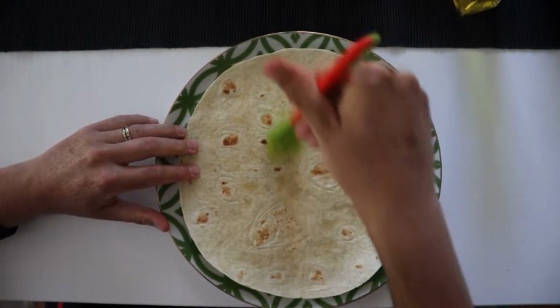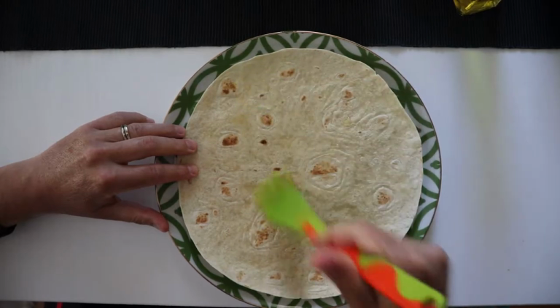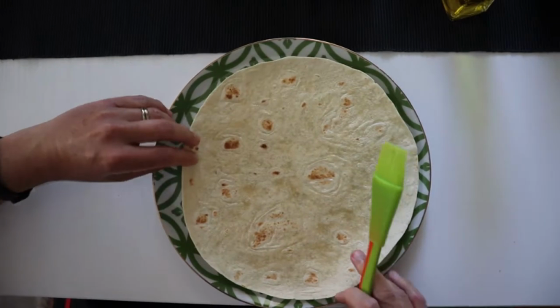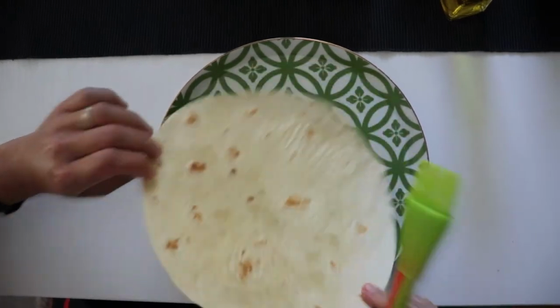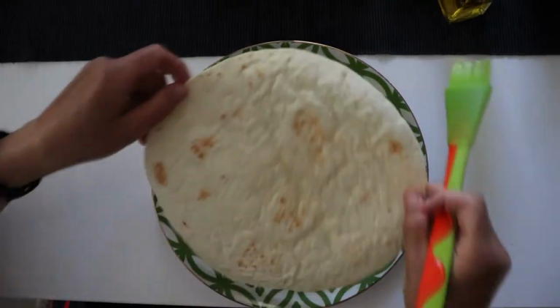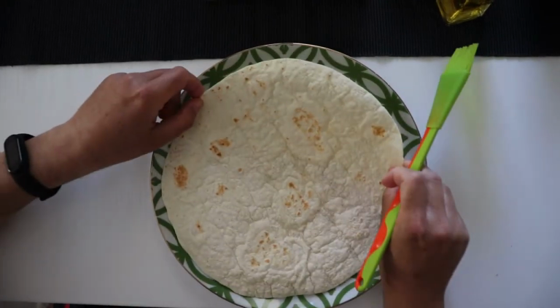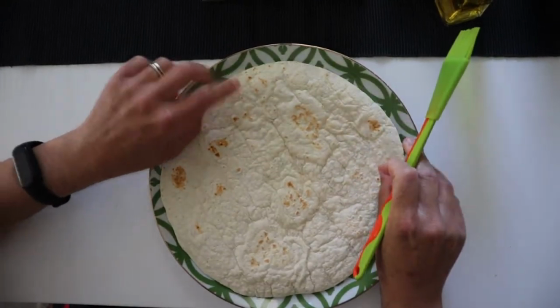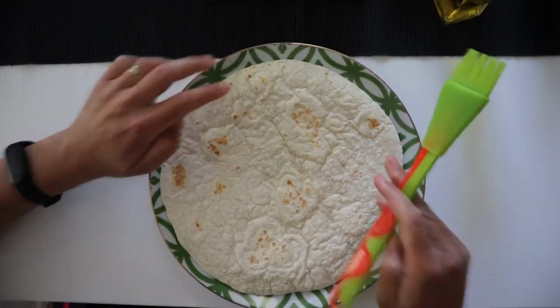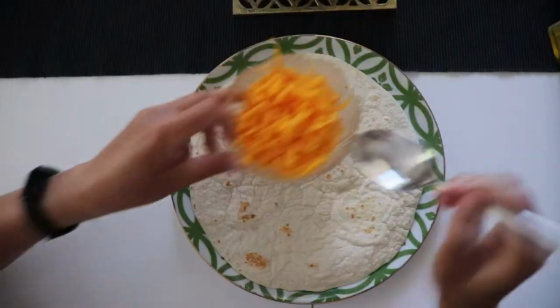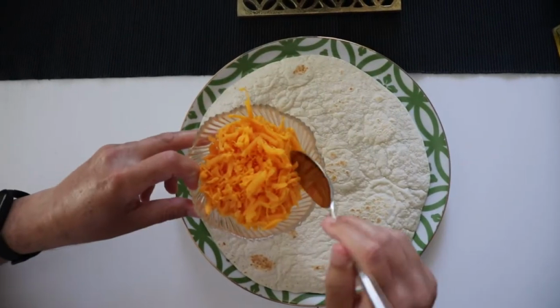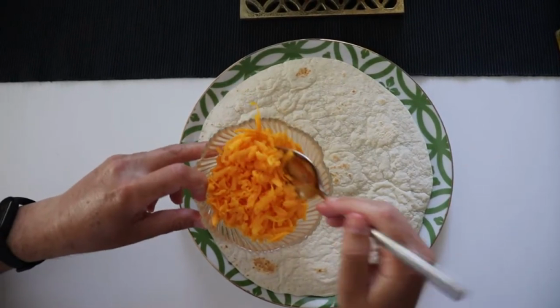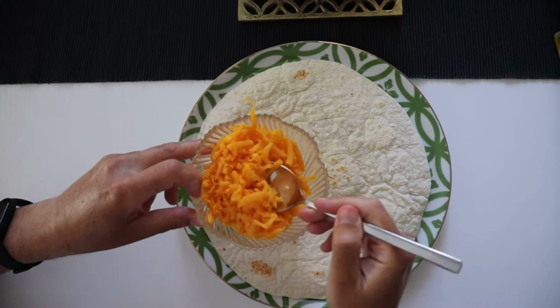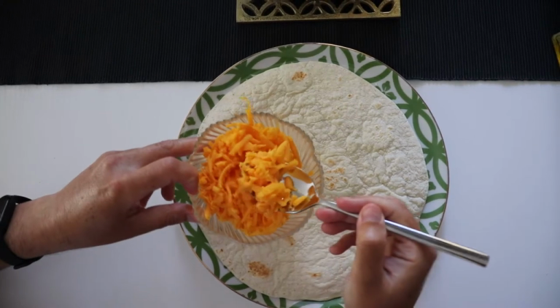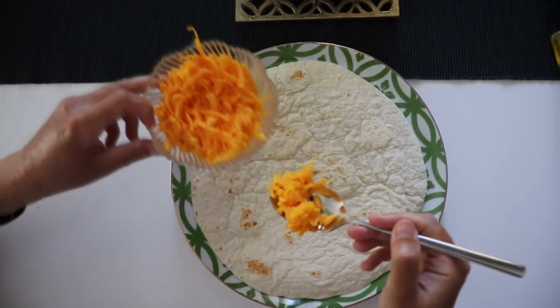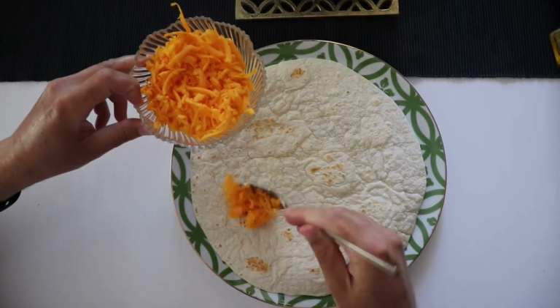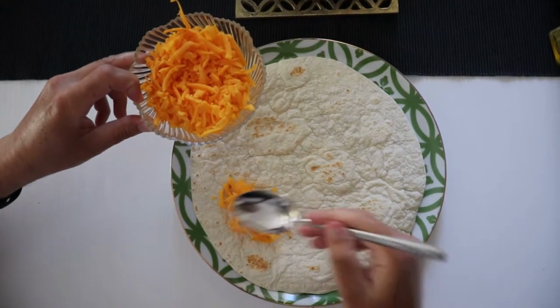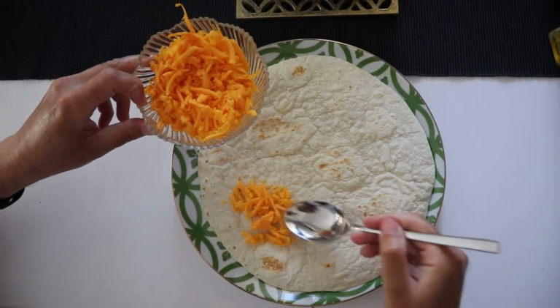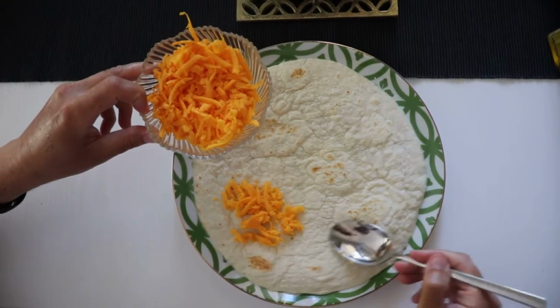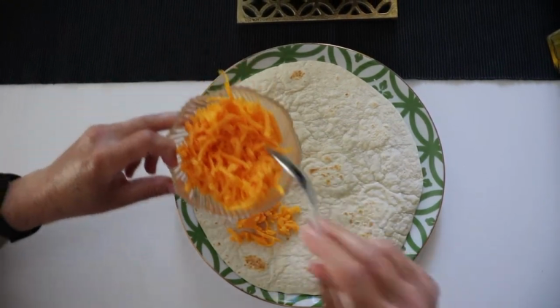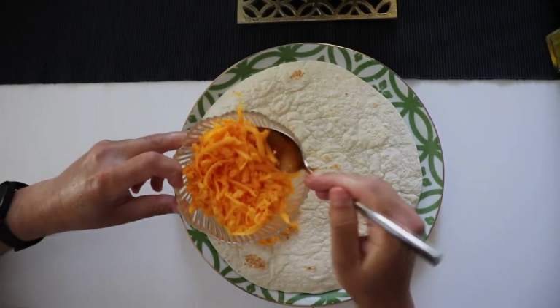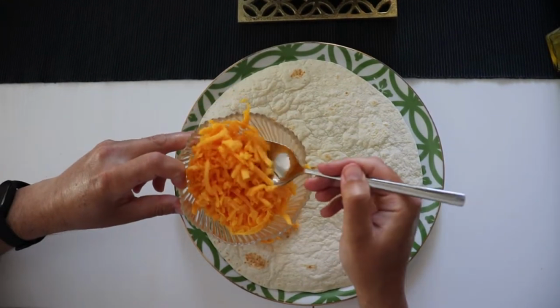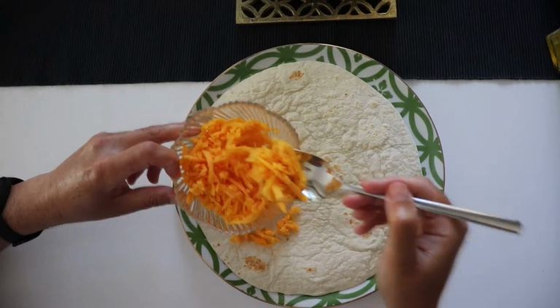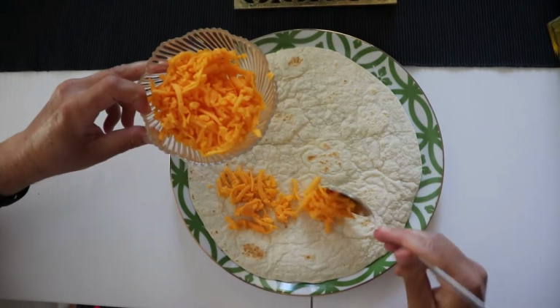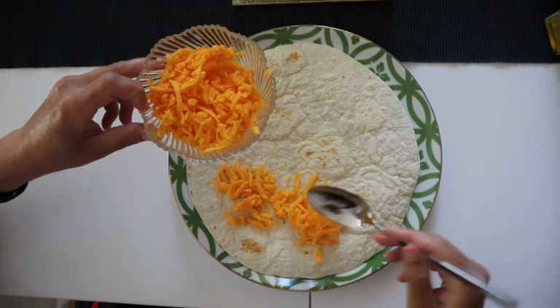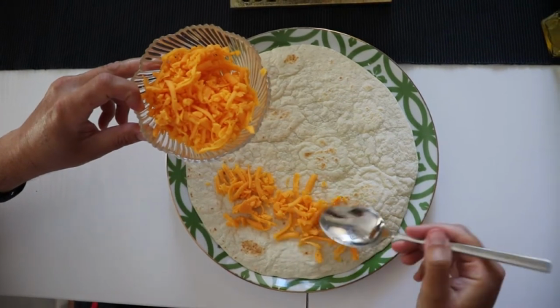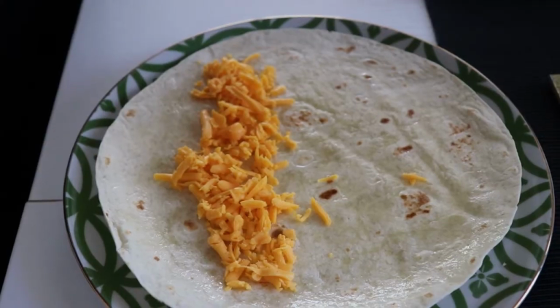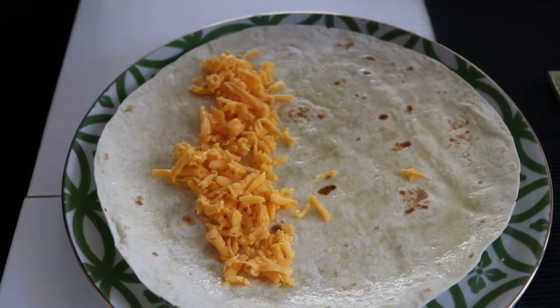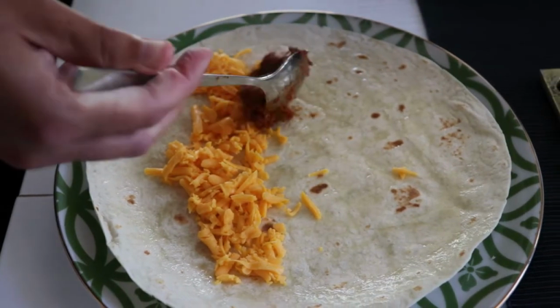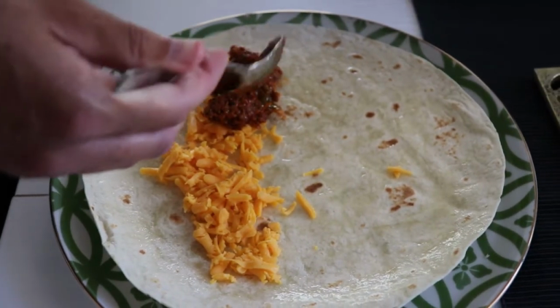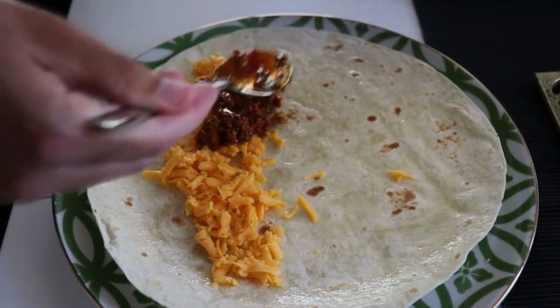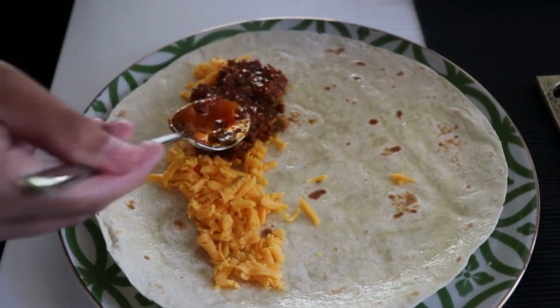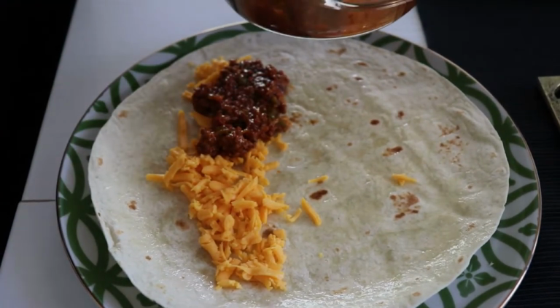We brush a little bit of olive oil on the side, we turn it around, and we prepare a half. The first layer is going to be some cheddar cheese. The second layer is the ground beef mixture.